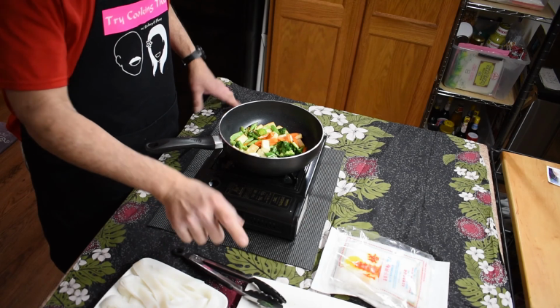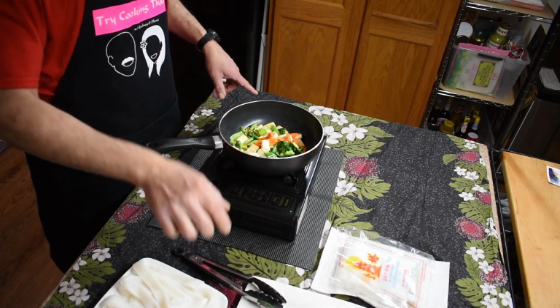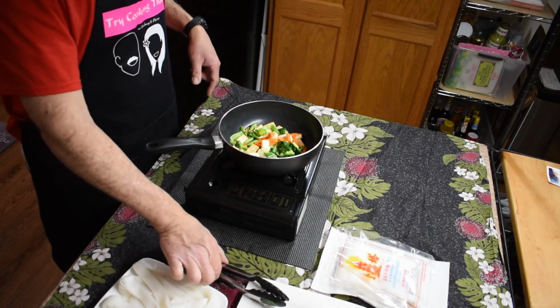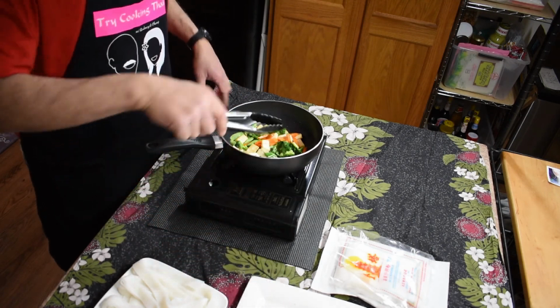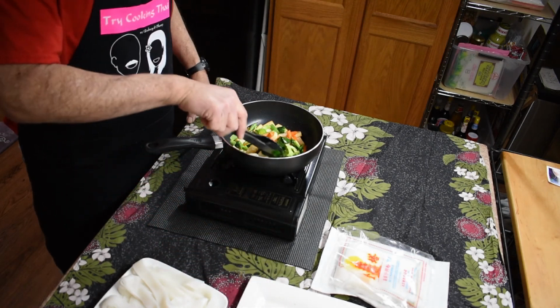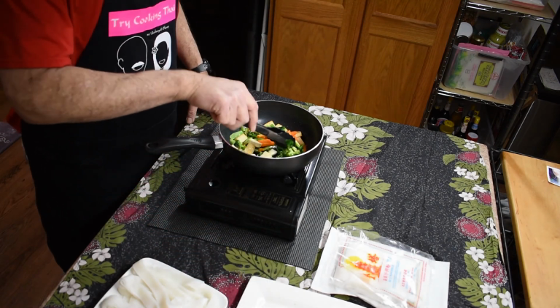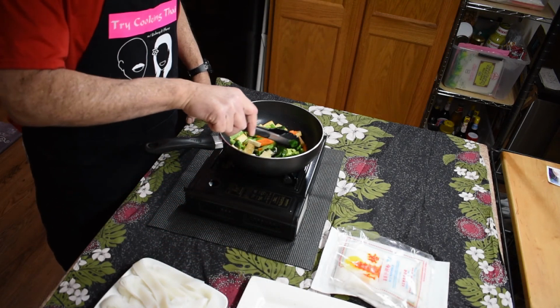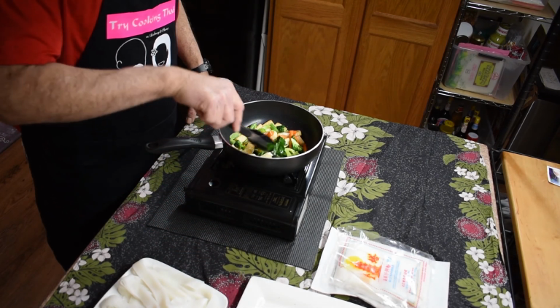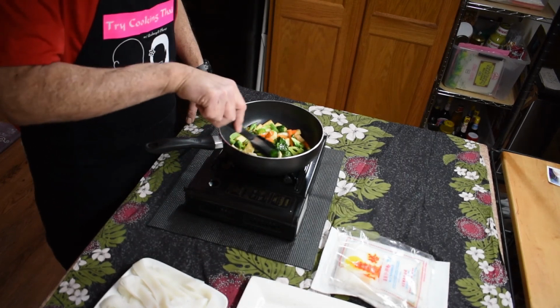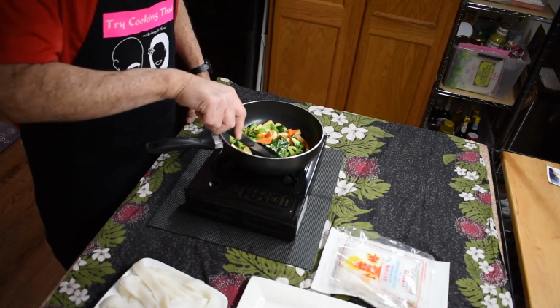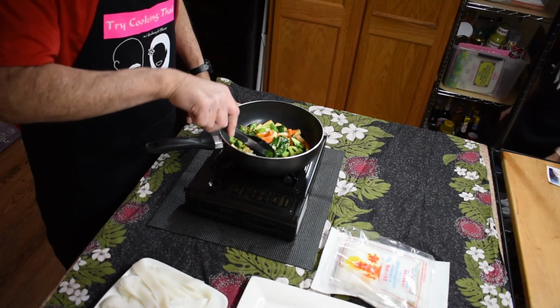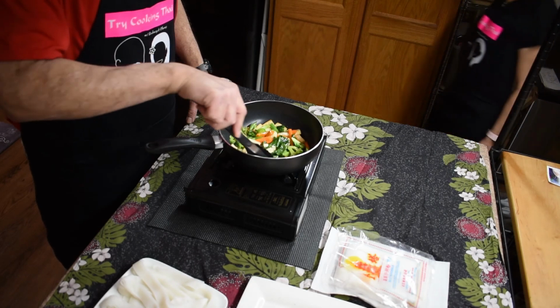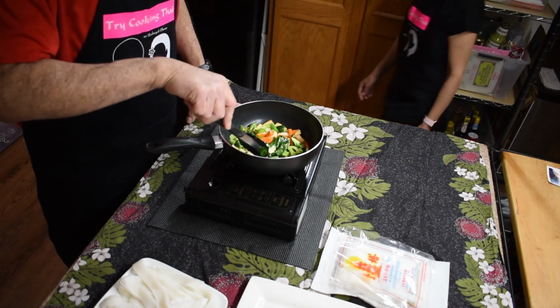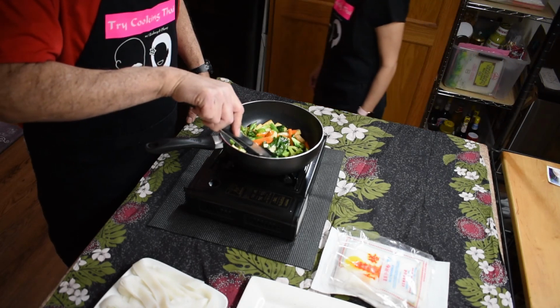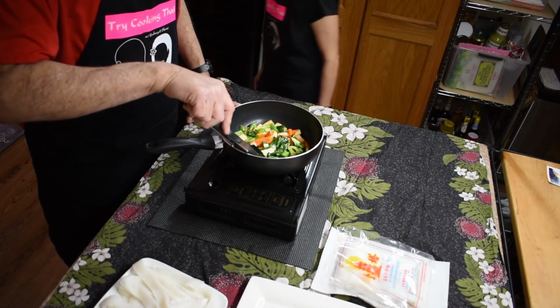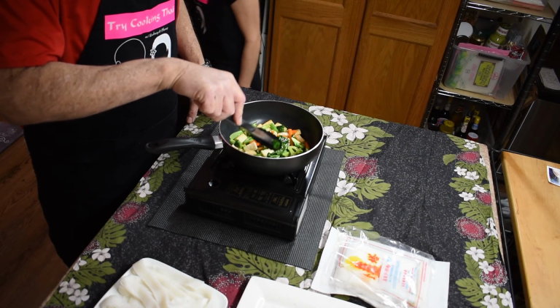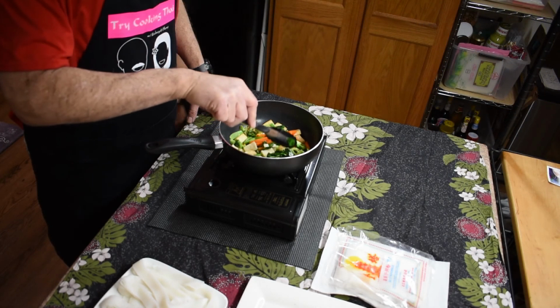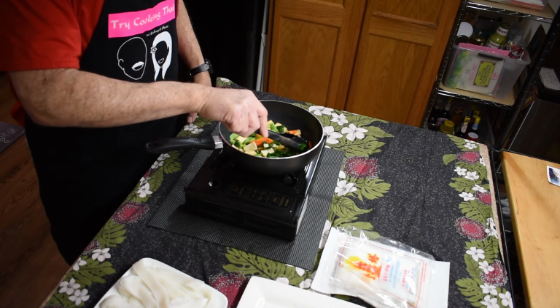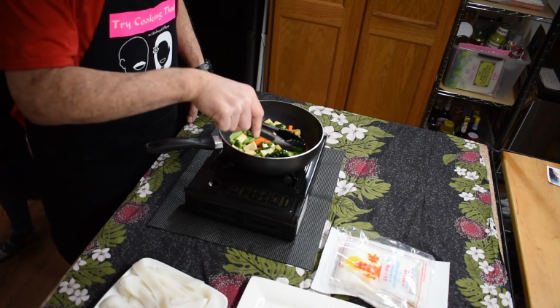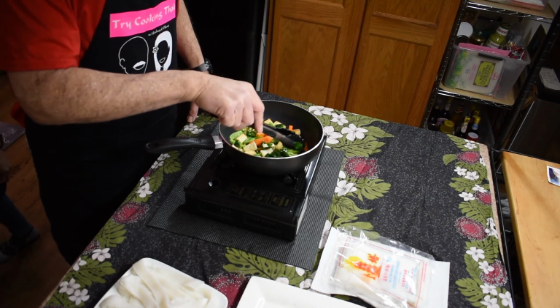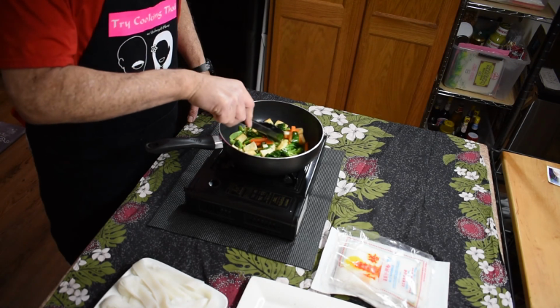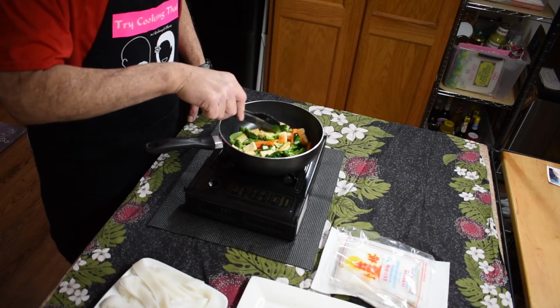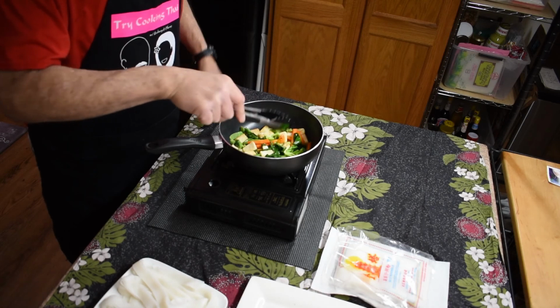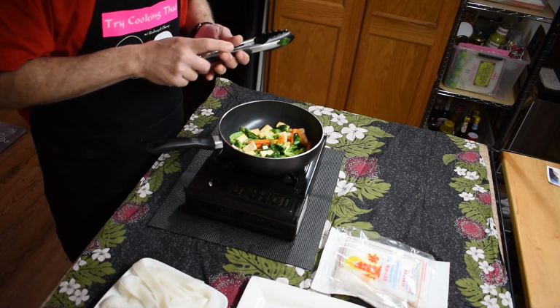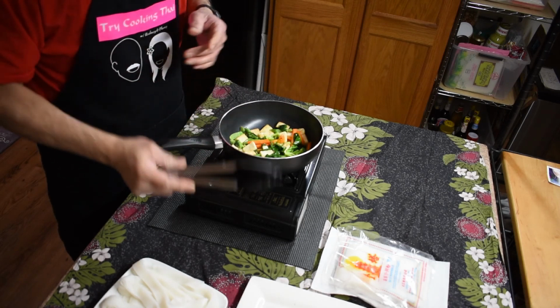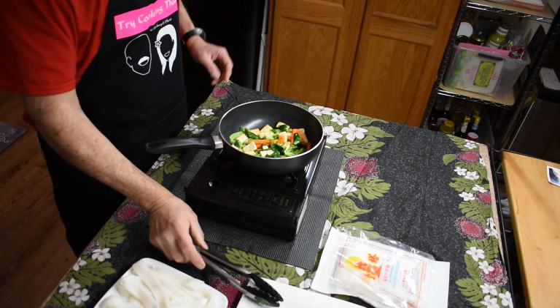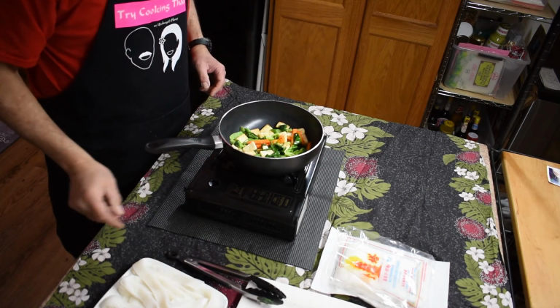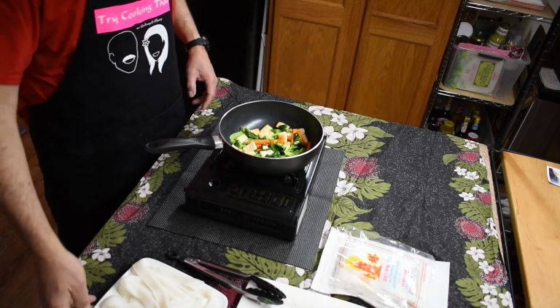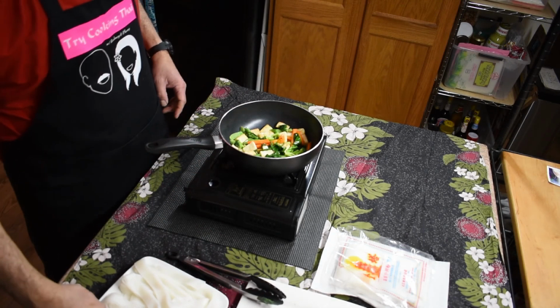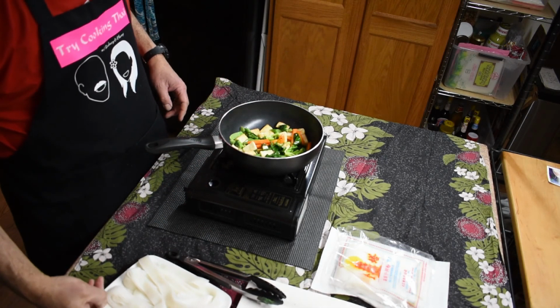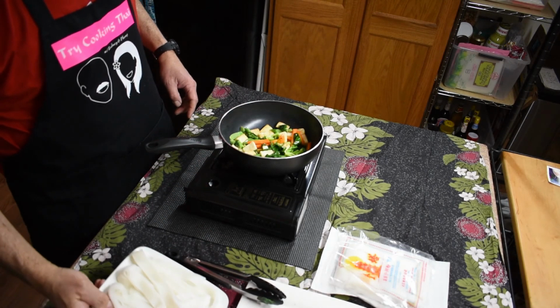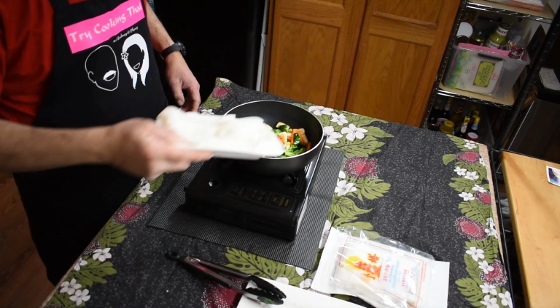So if you can see, the broccoli has picked up a darker green color and it's a little bit soft — then you know that it's ready to add the noodles.